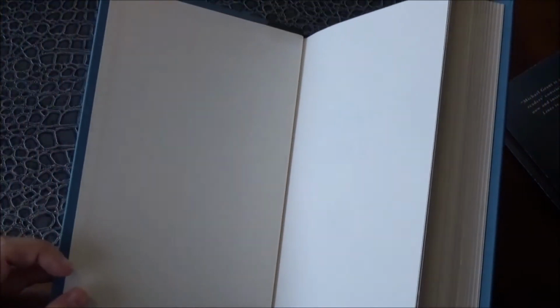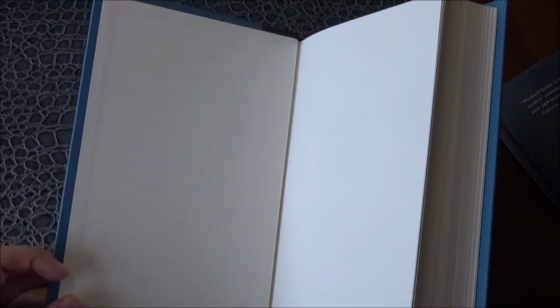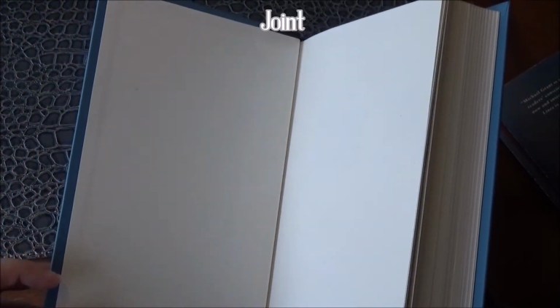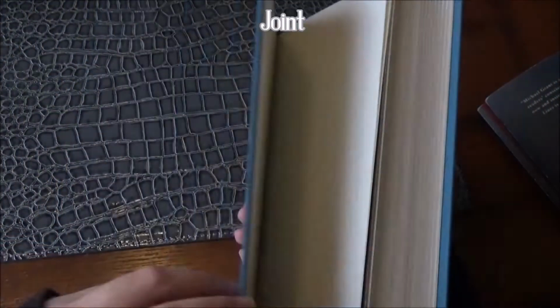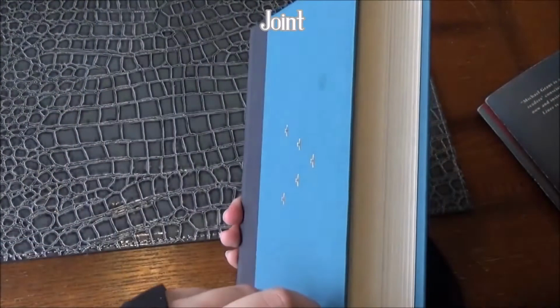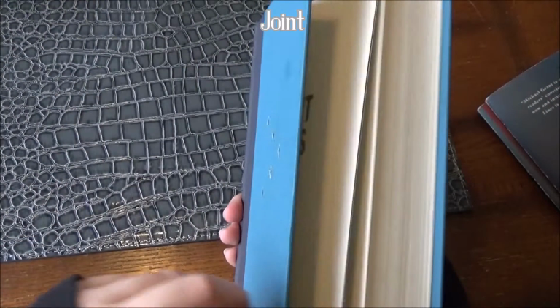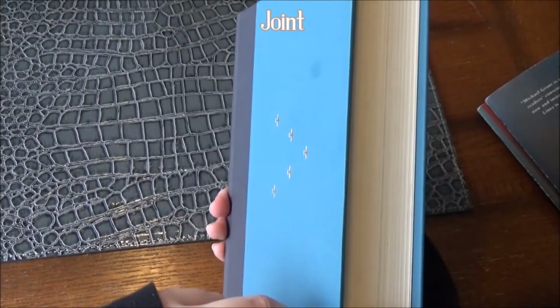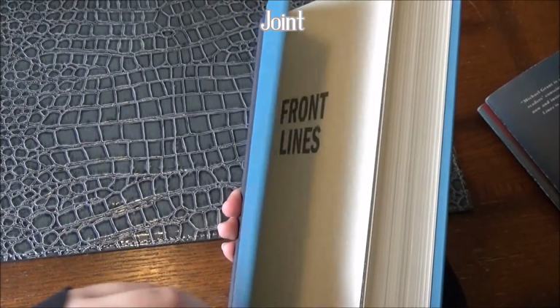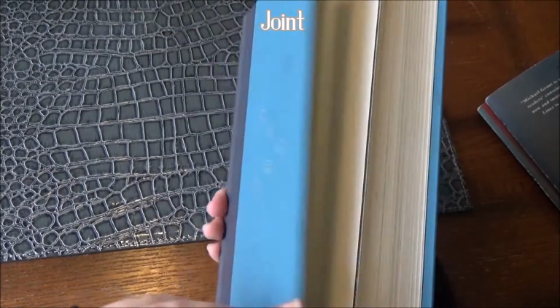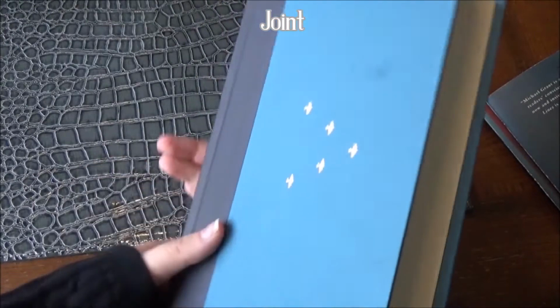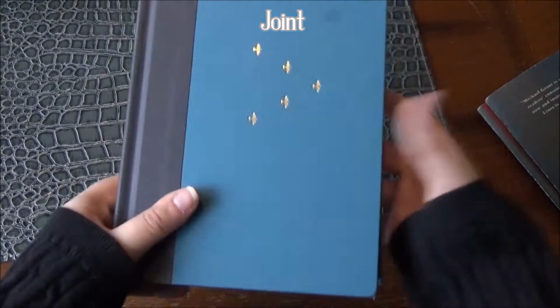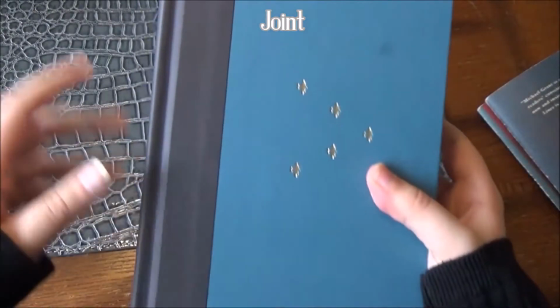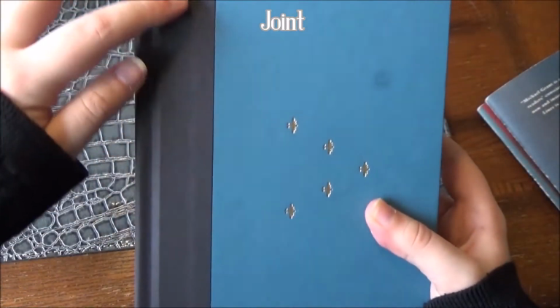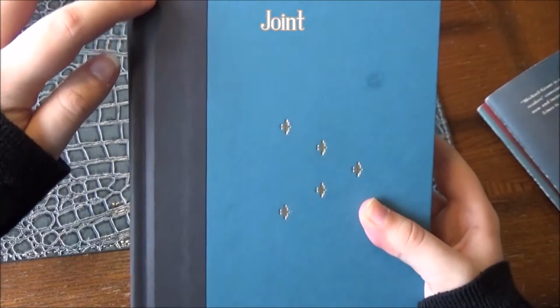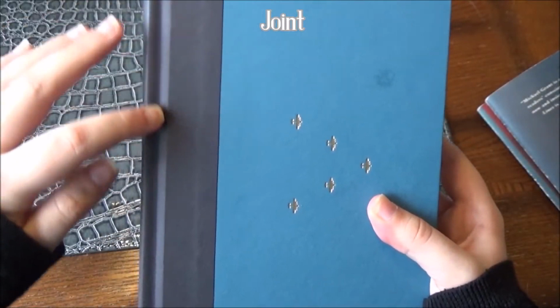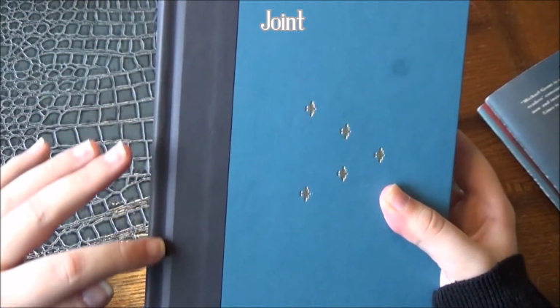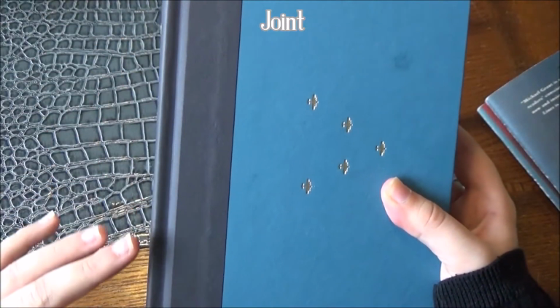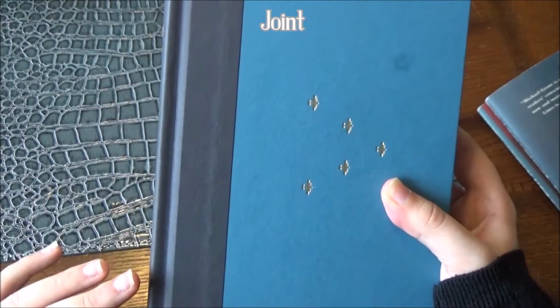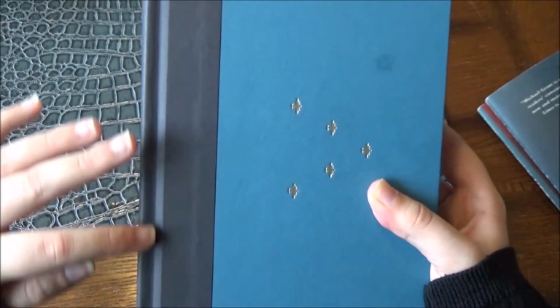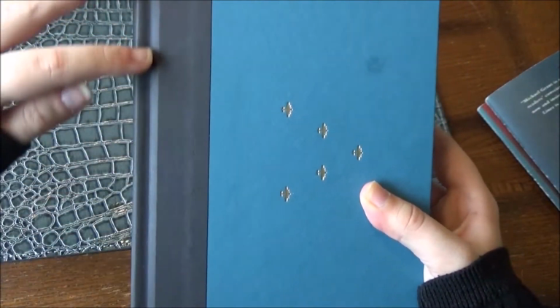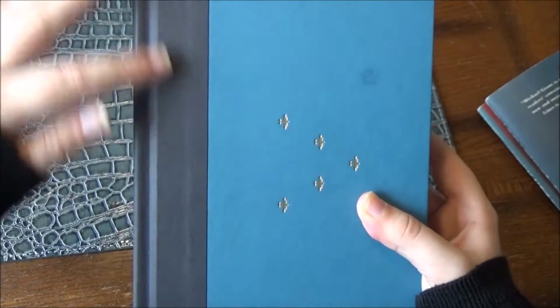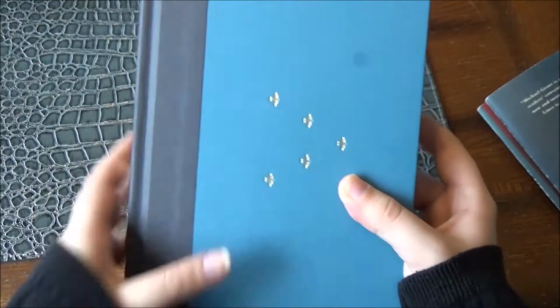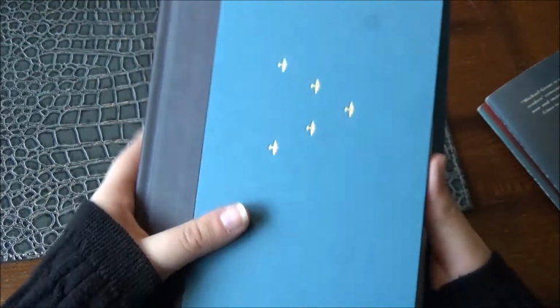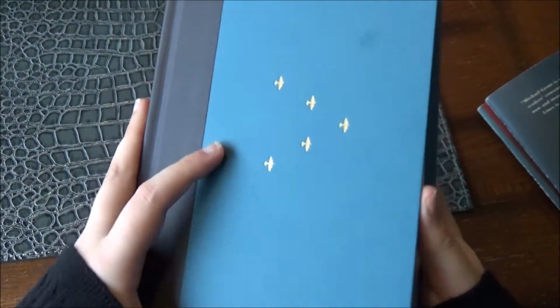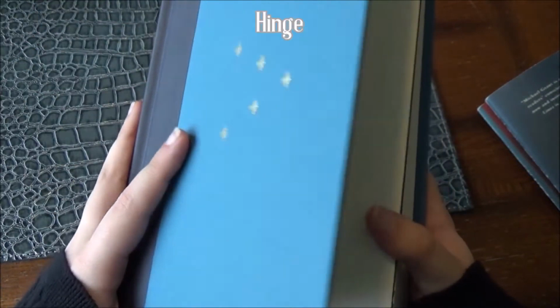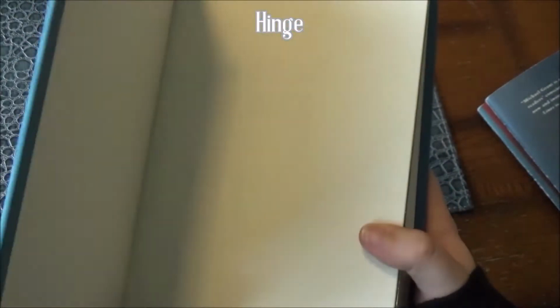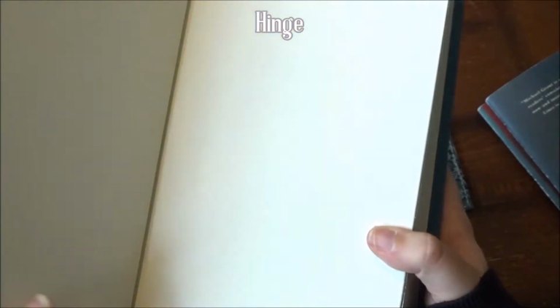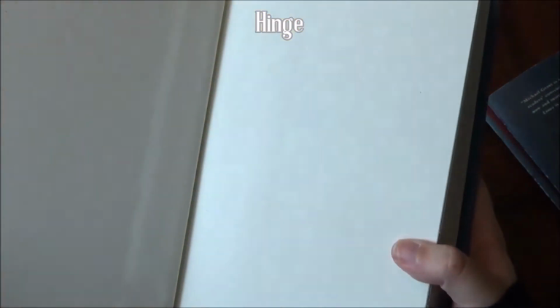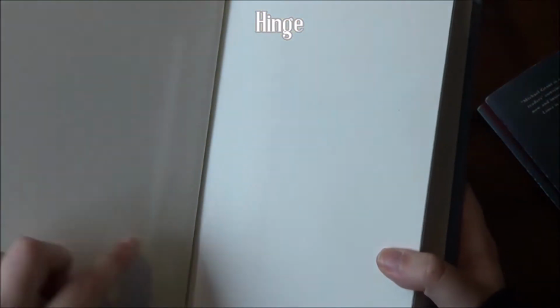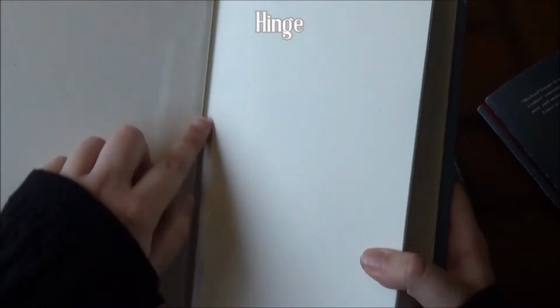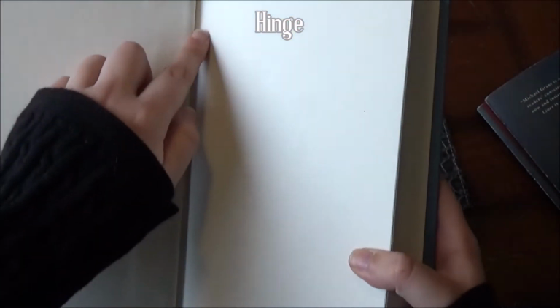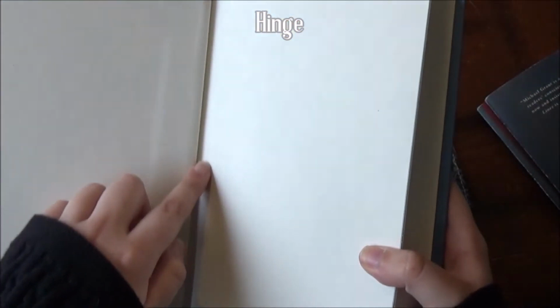If we take a look at the side of our book, where I'm pointing, that is called a joint. You can also see the hinge, which is the opposite side of the joint.